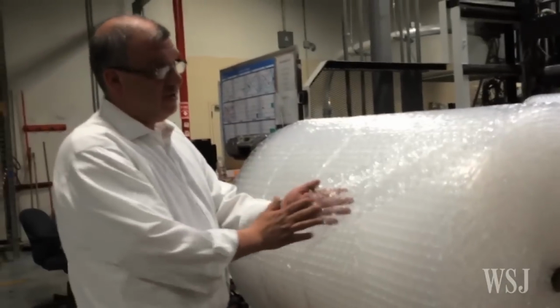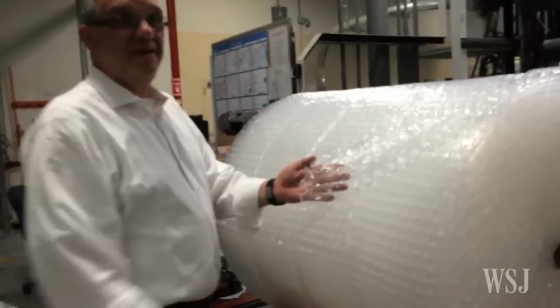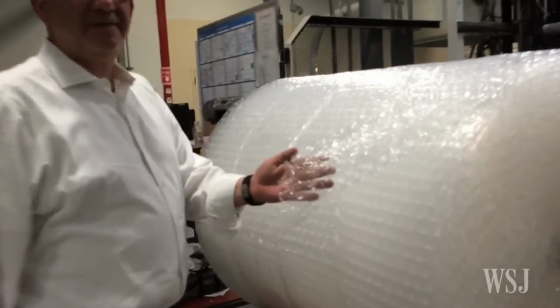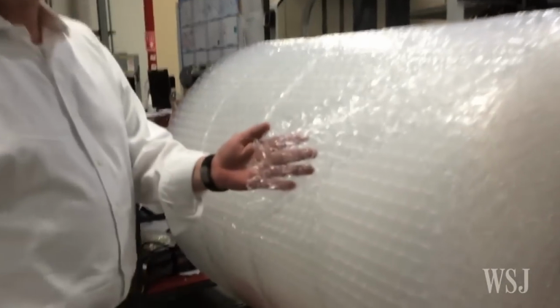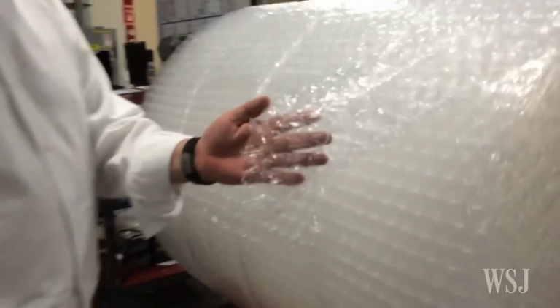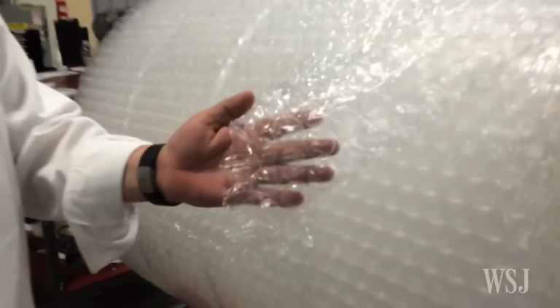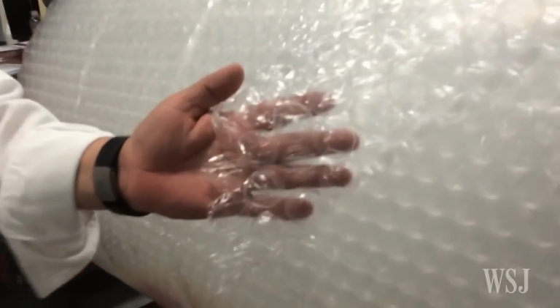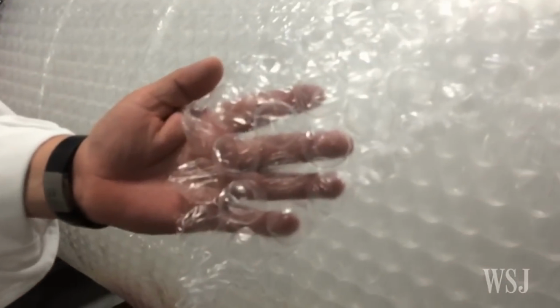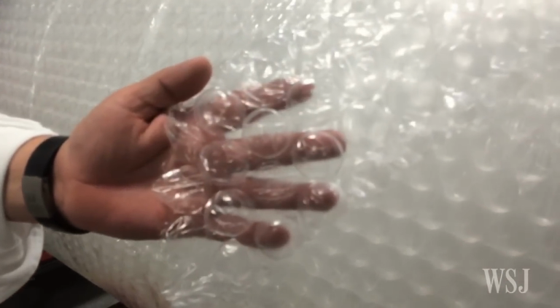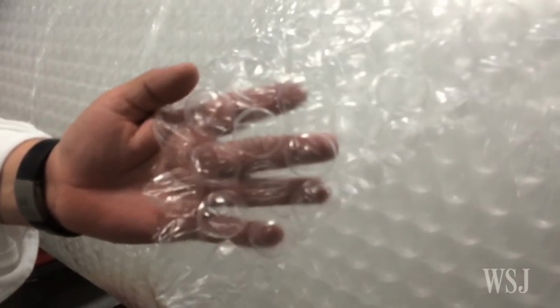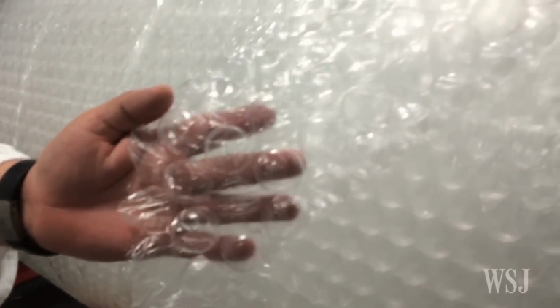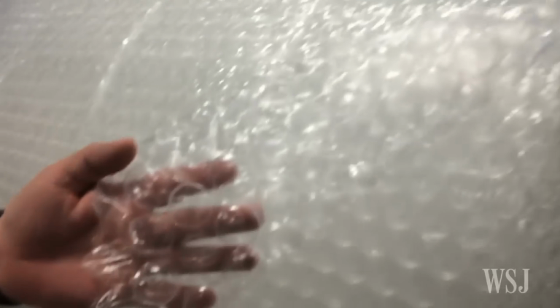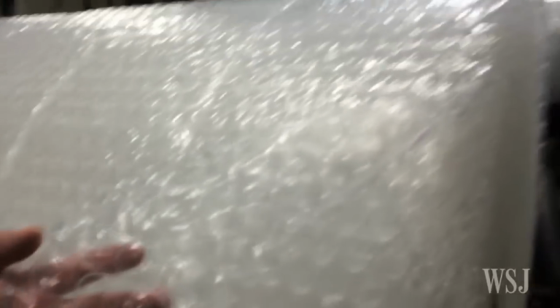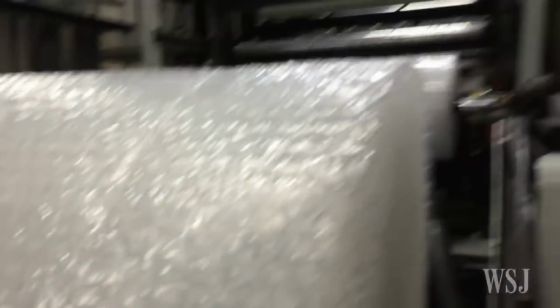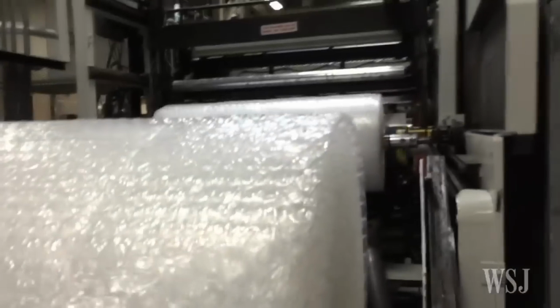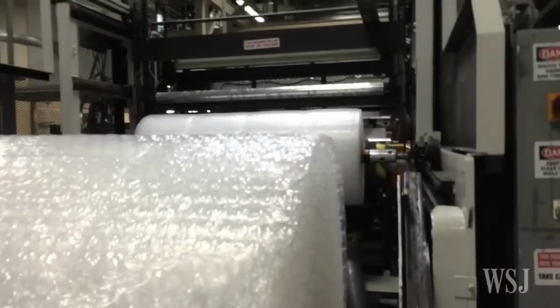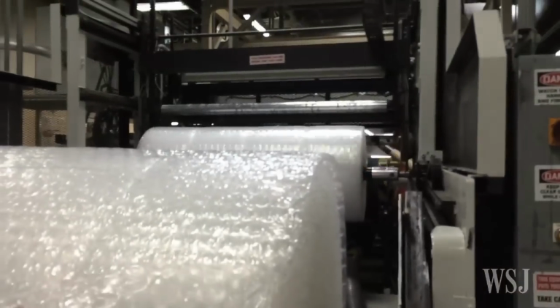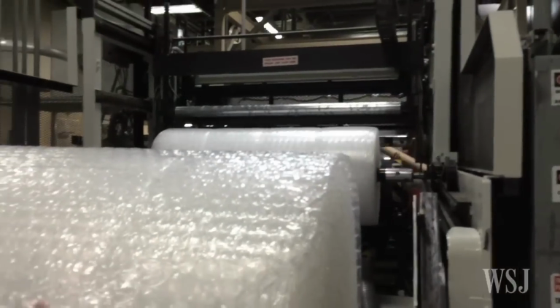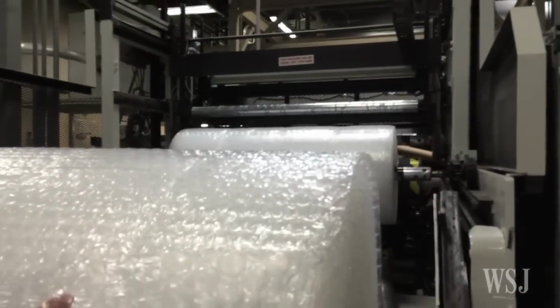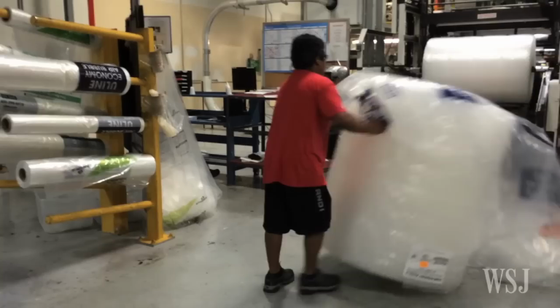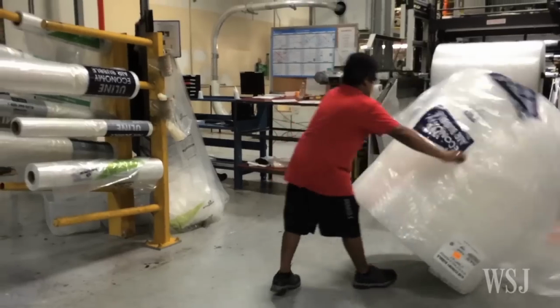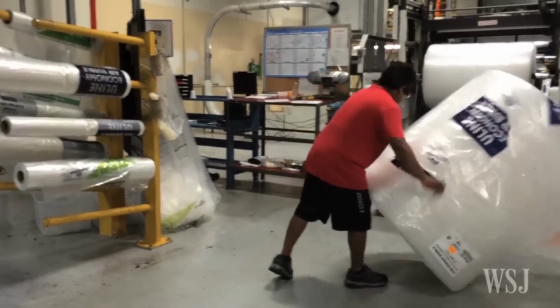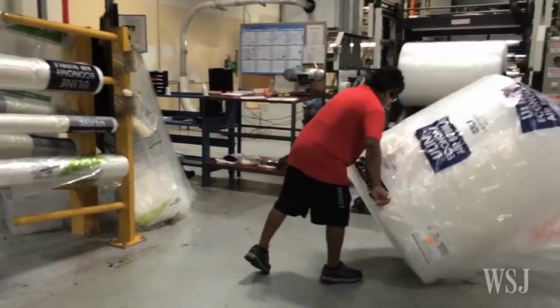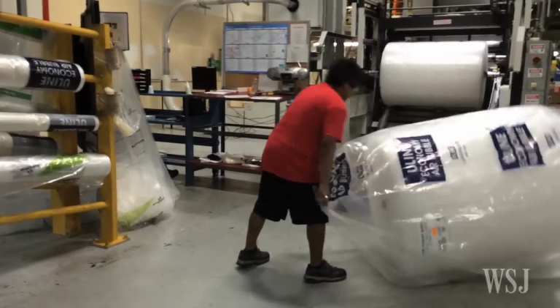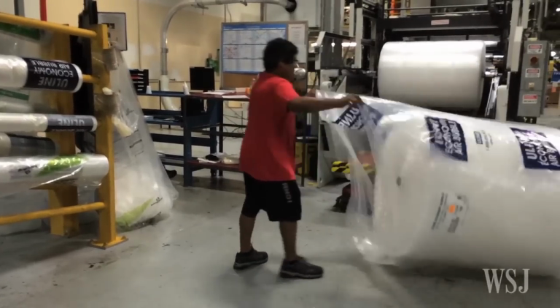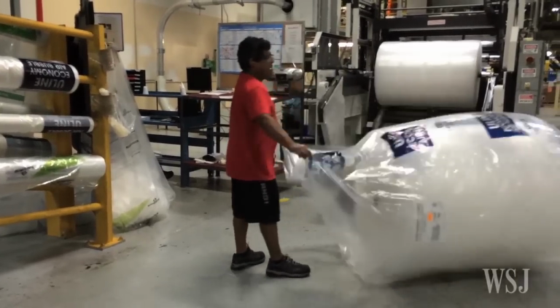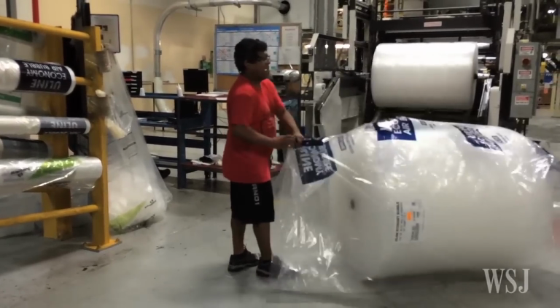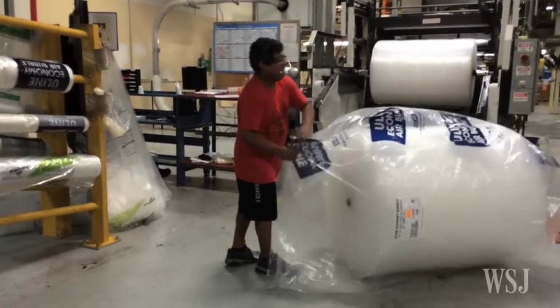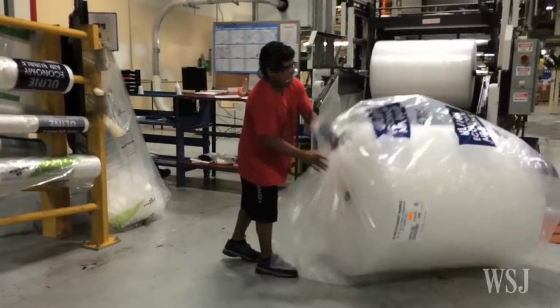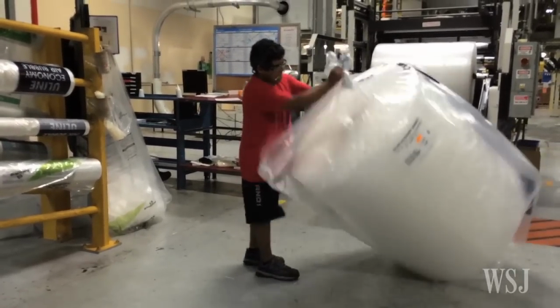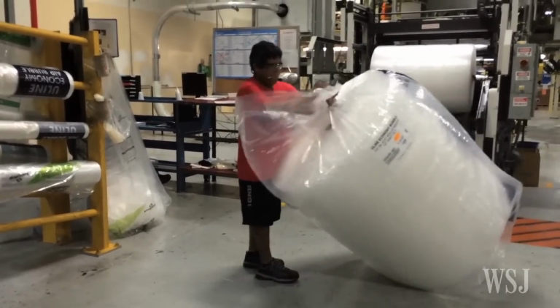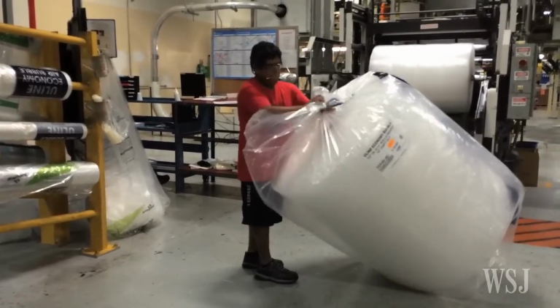Sealed Air considers its process a trade secret, creating bubbles that retain air for longer than bubble wrap imitators. There's just one problem: the material takes up too much space, making it expensive to ship.